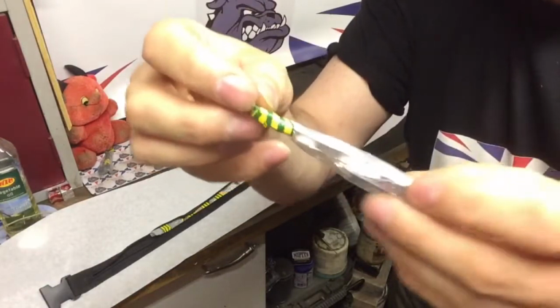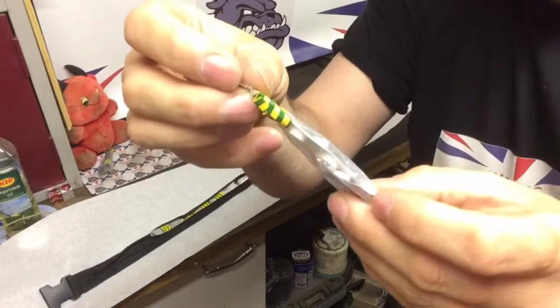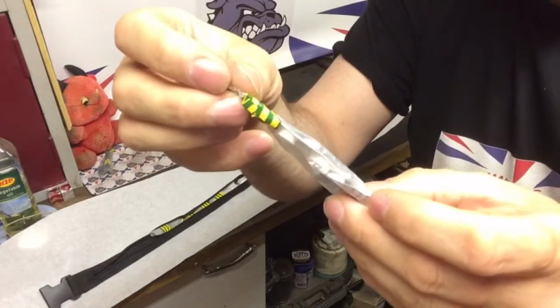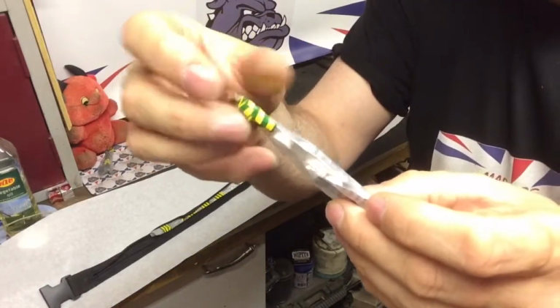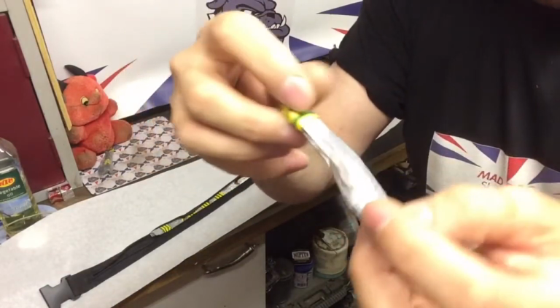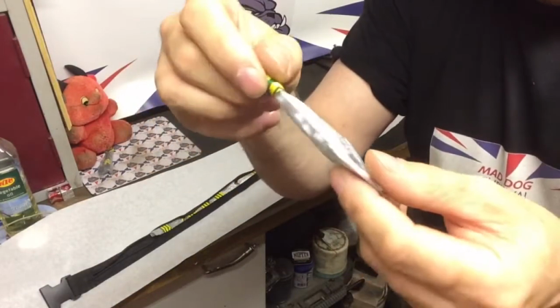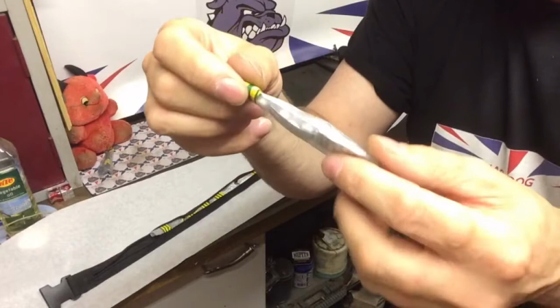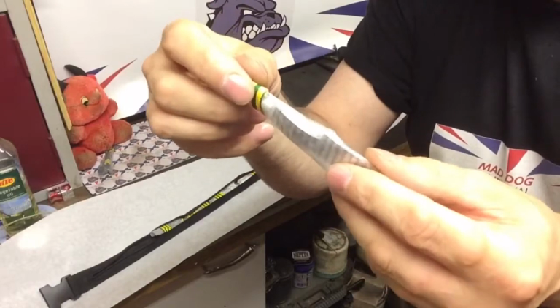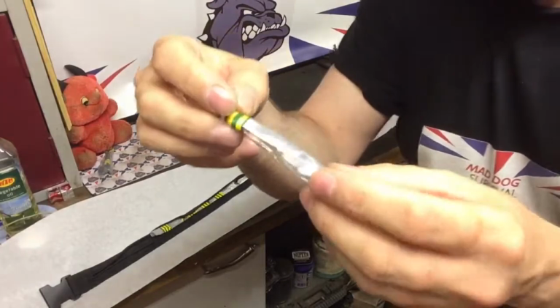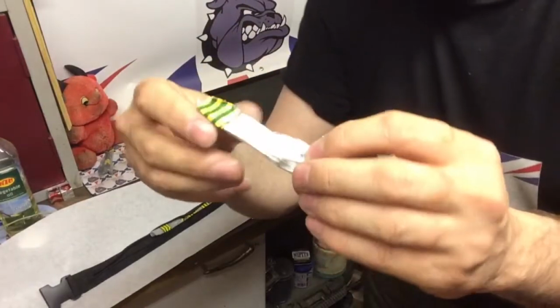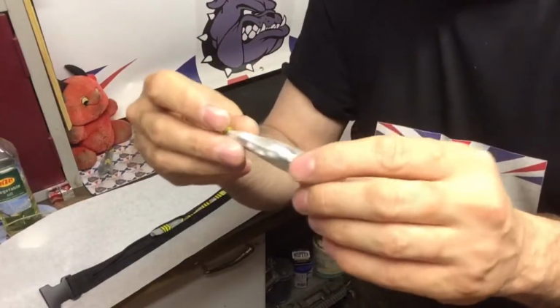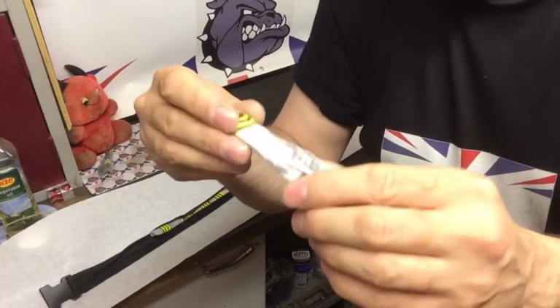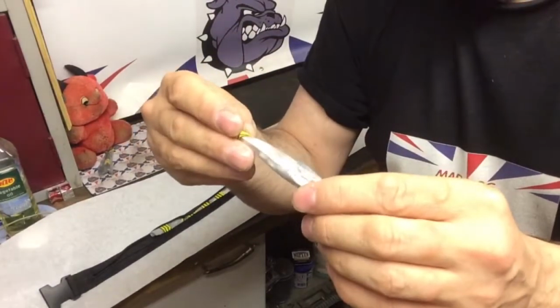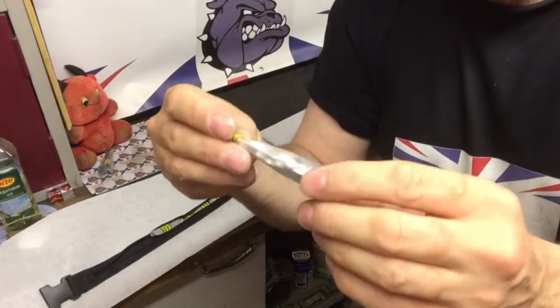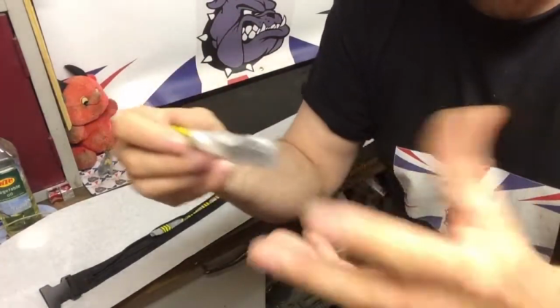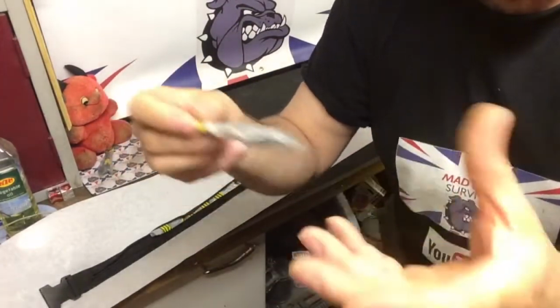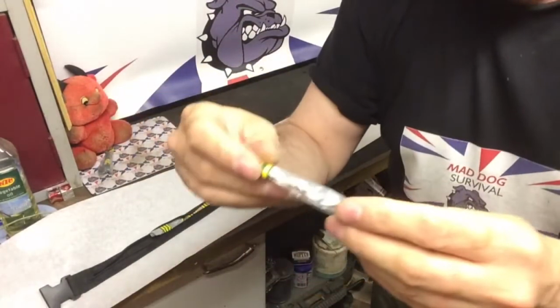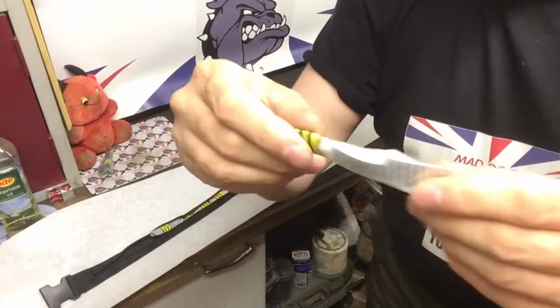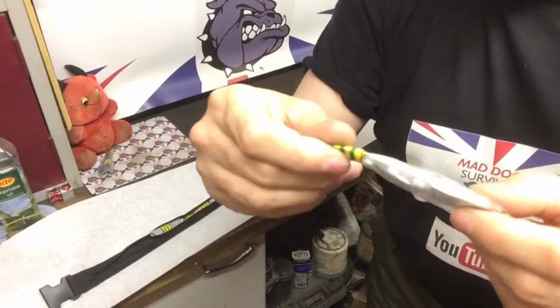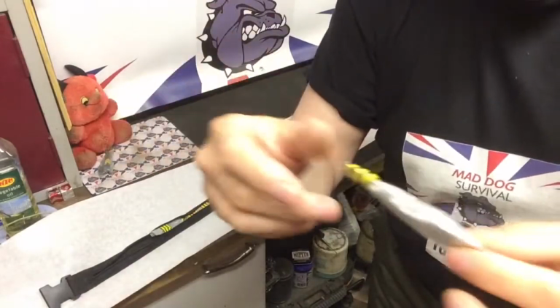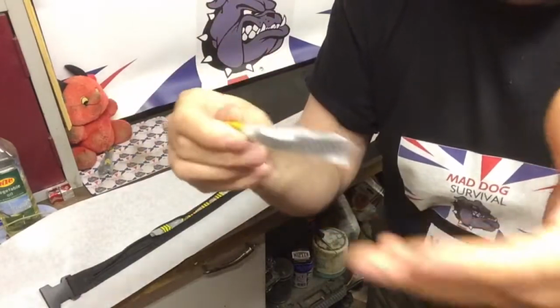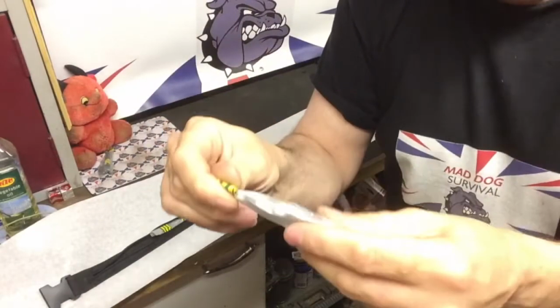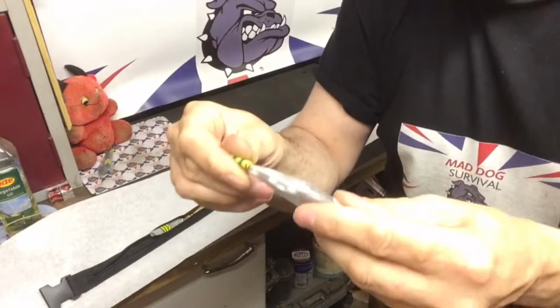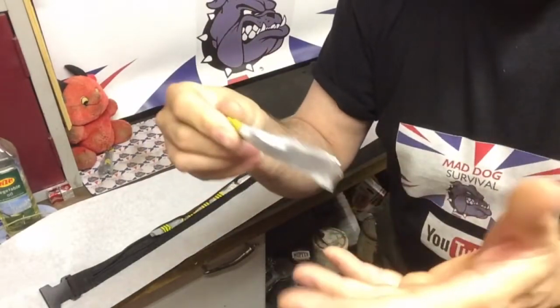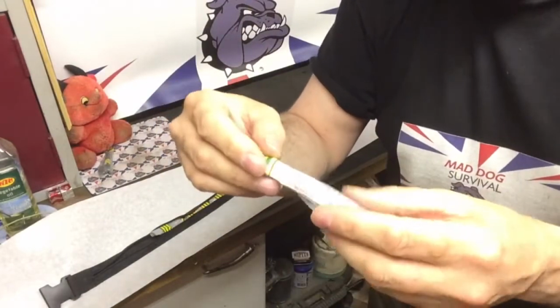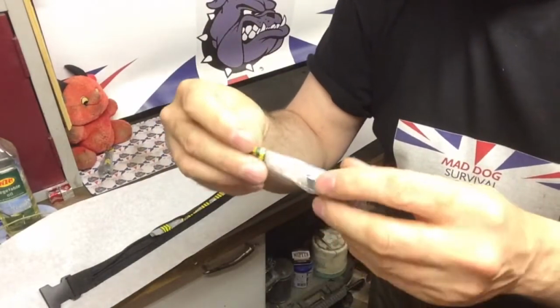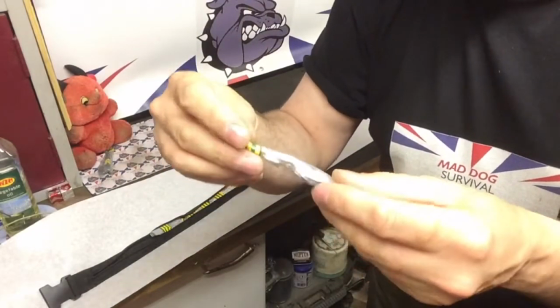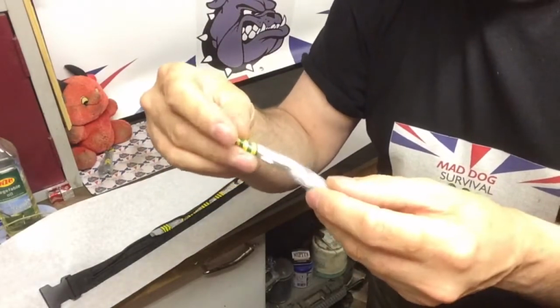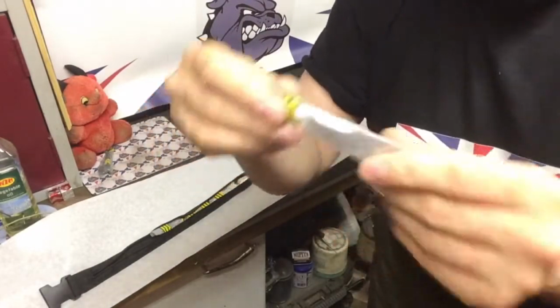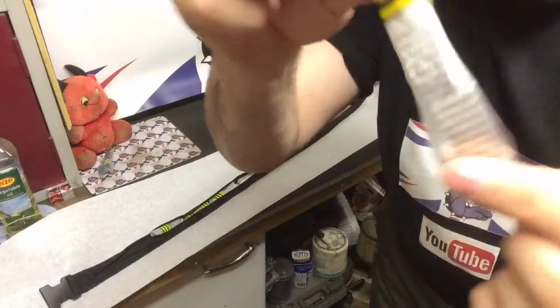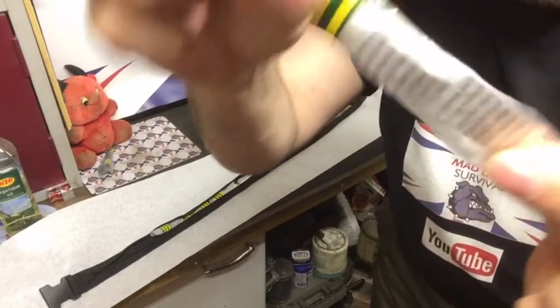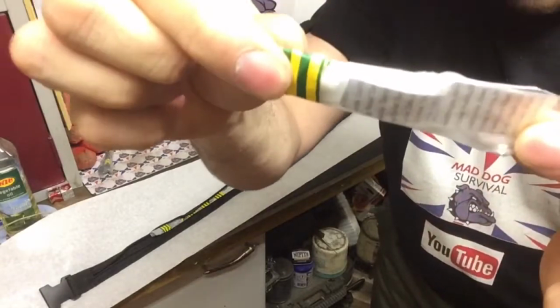Here I've got some meds in this little compartment - antihistamines because I do suffer from hay fever, and some aspirin which is always useful in case of heart attack for you or somebody else, plus painkiller. I think I've also got some codeine pain relief in there as well.